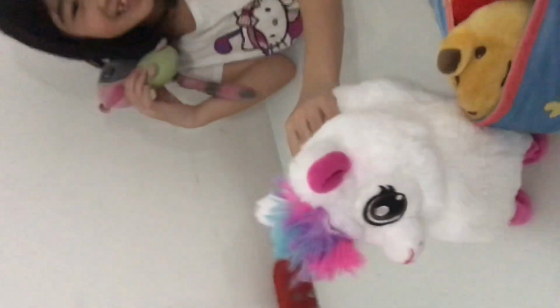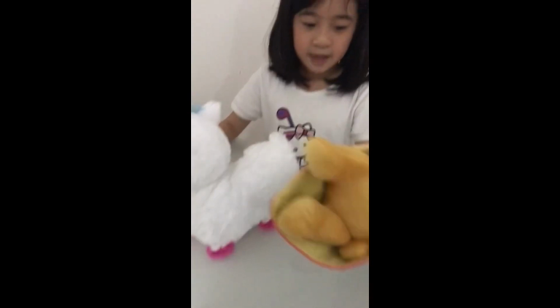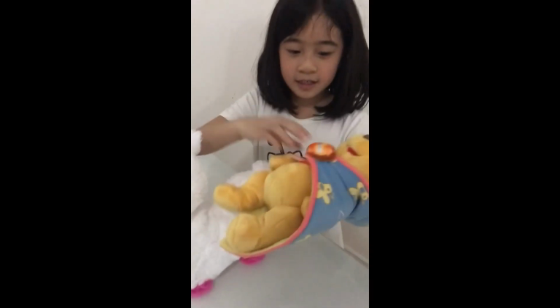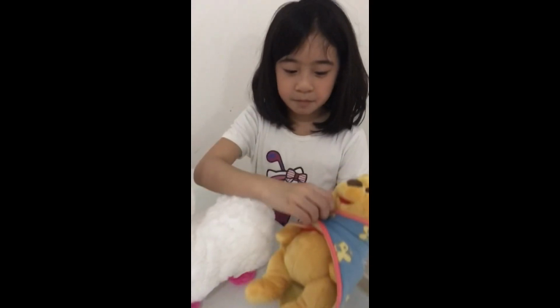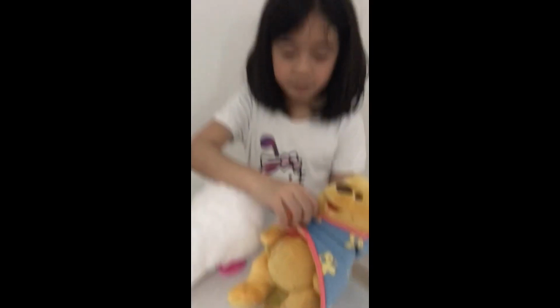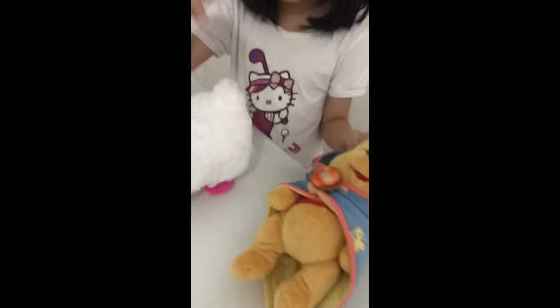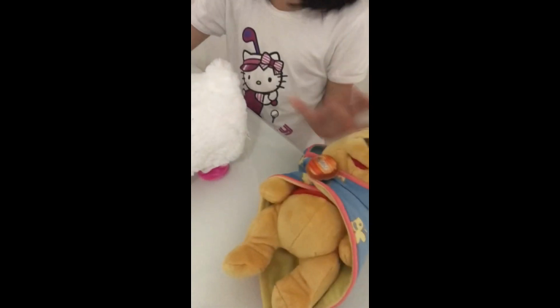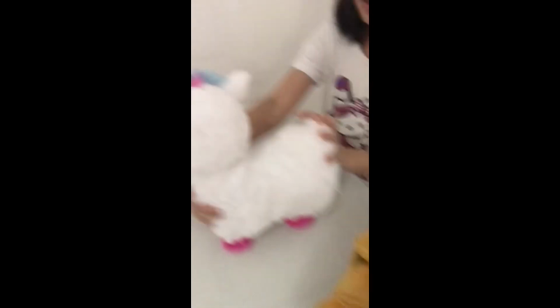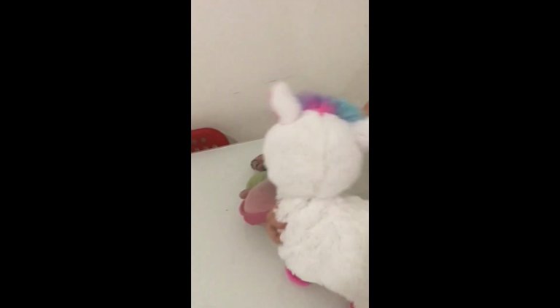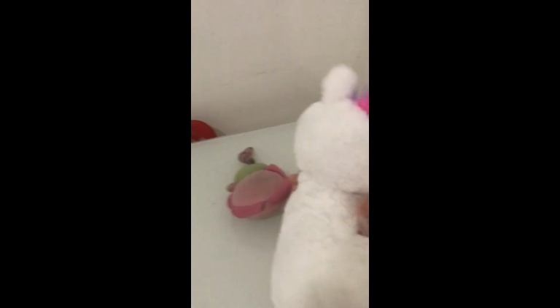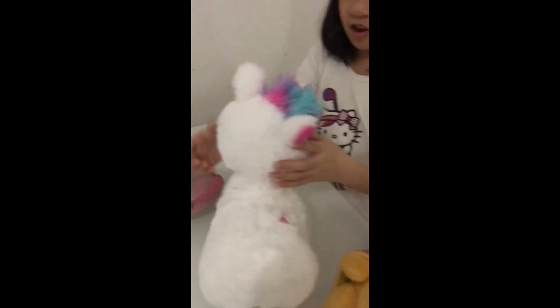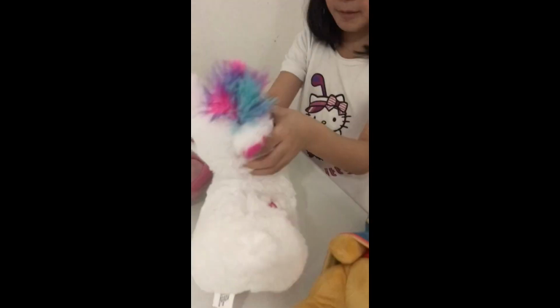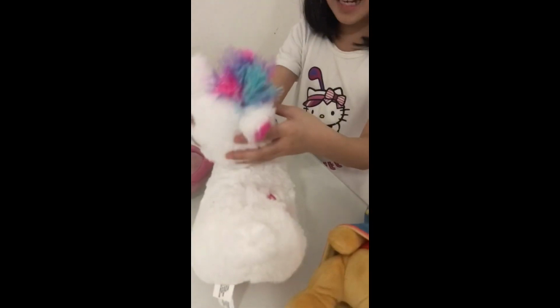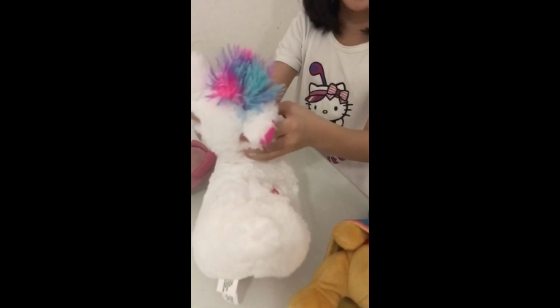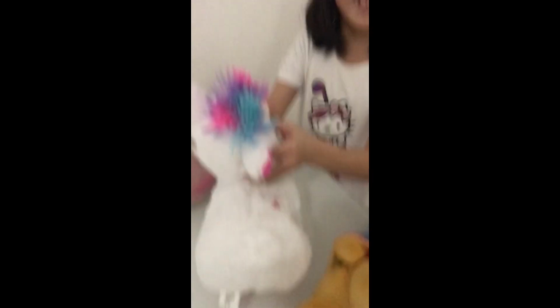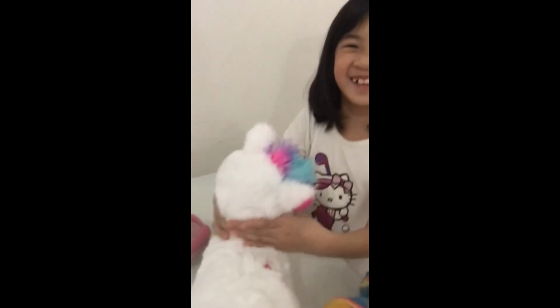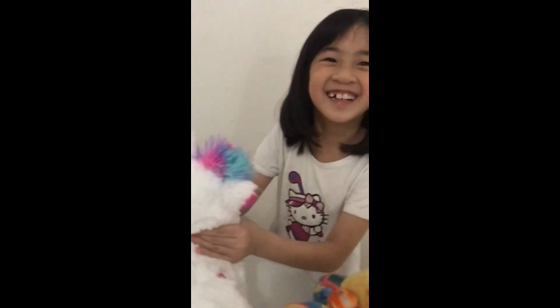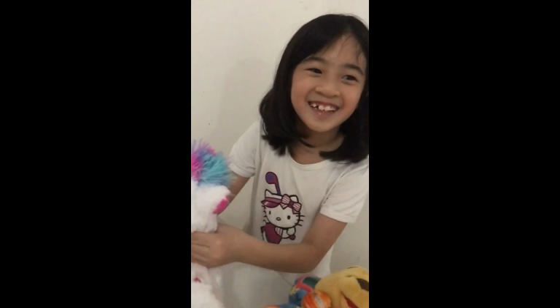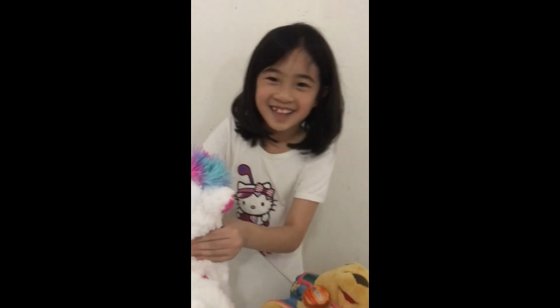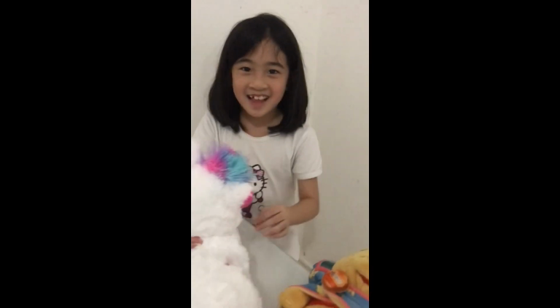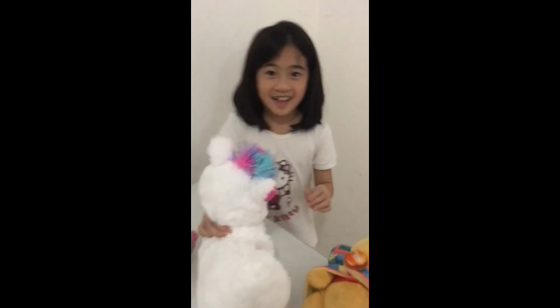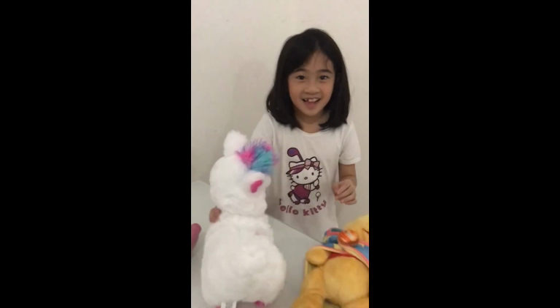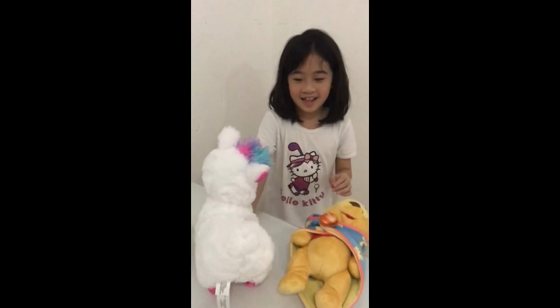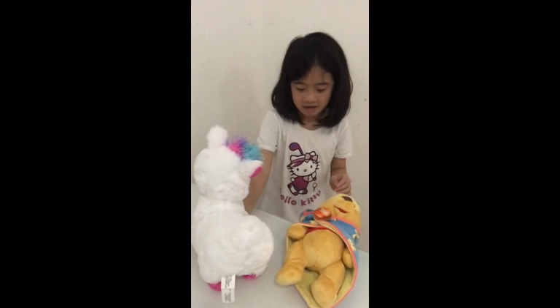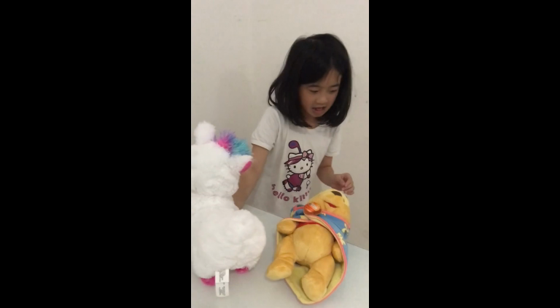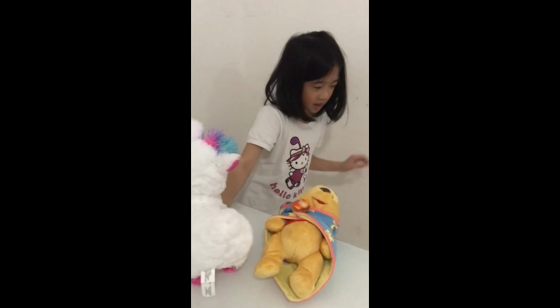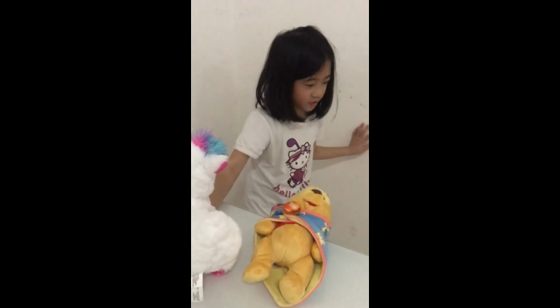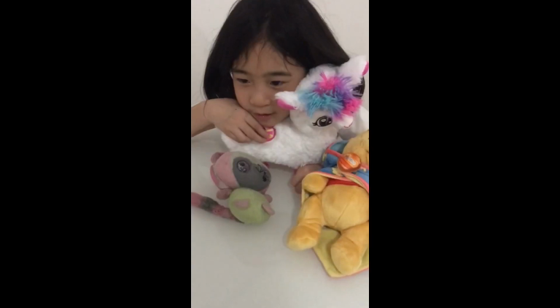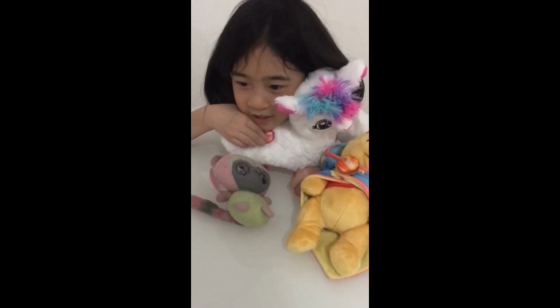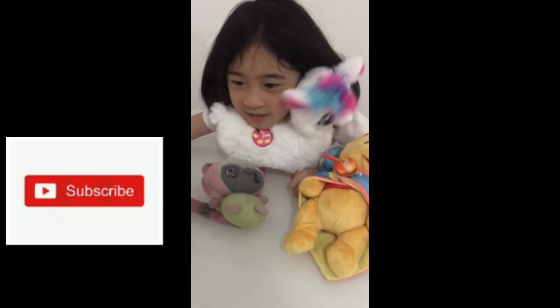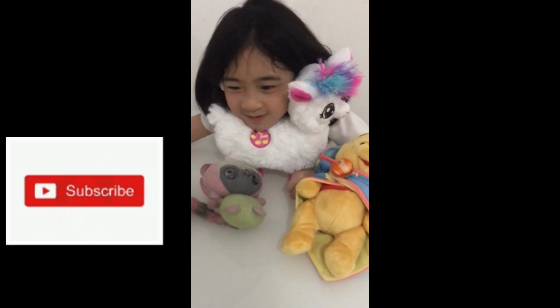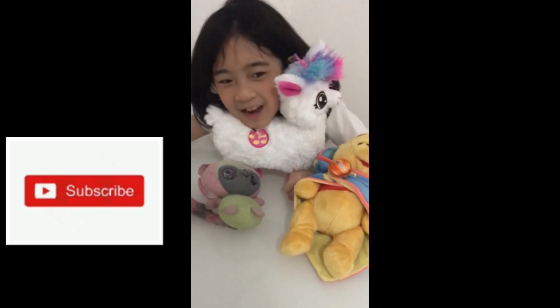Then we got the pink ducu, and then the Lama Dancer. Thanks for watching. Bye!